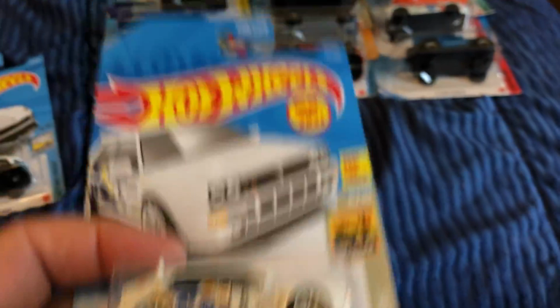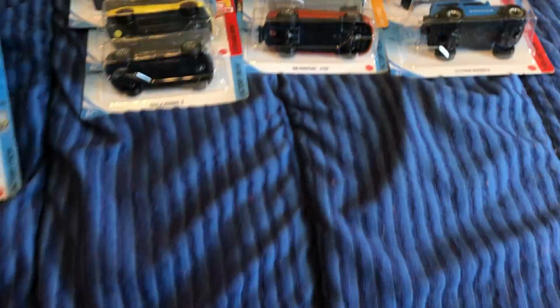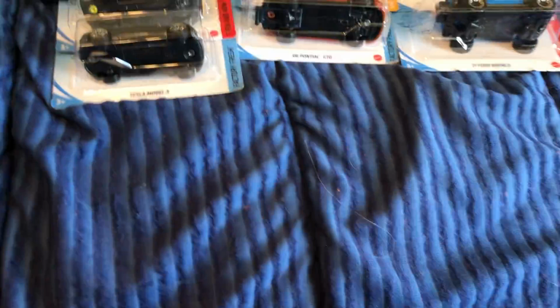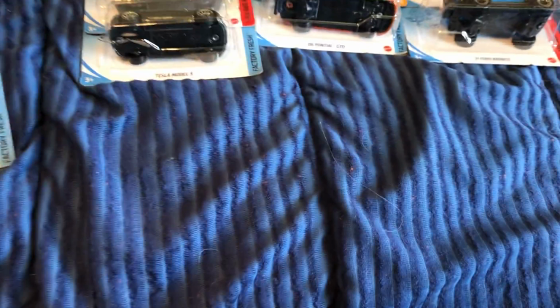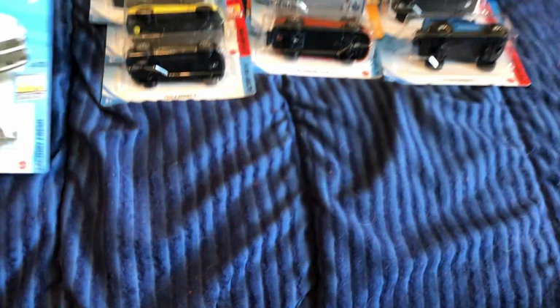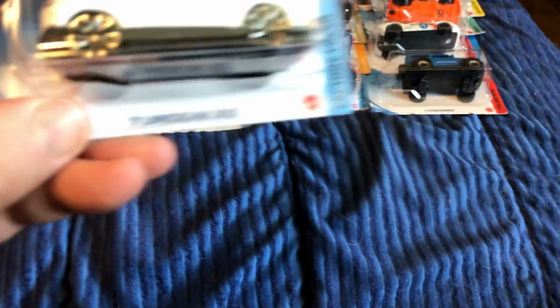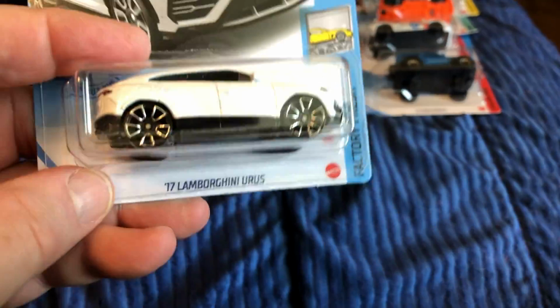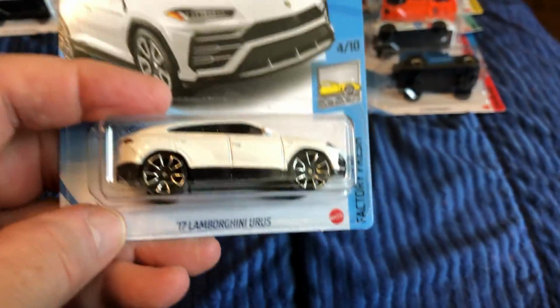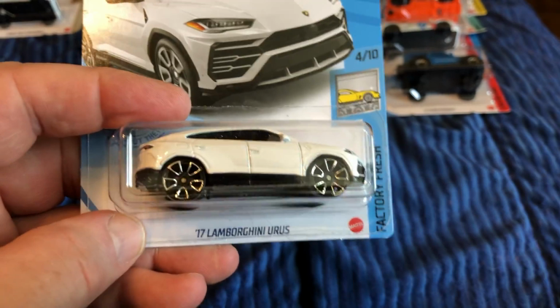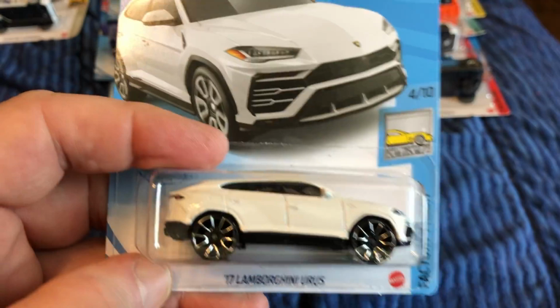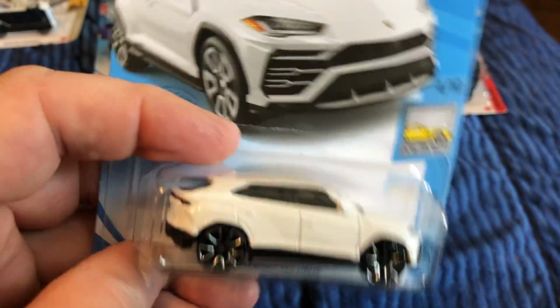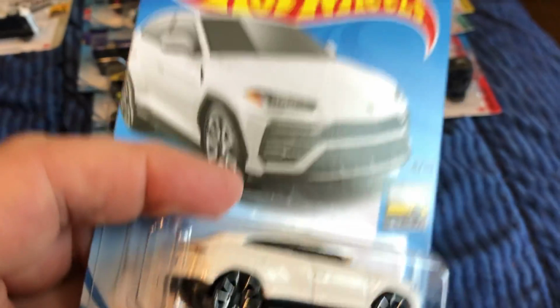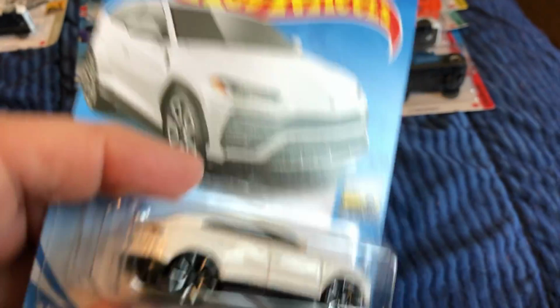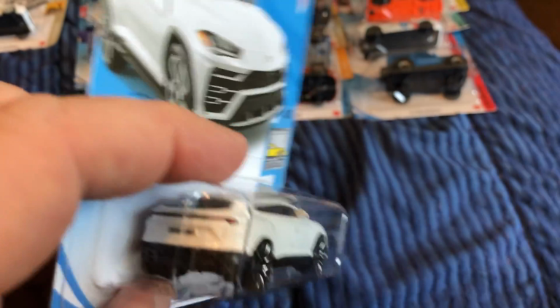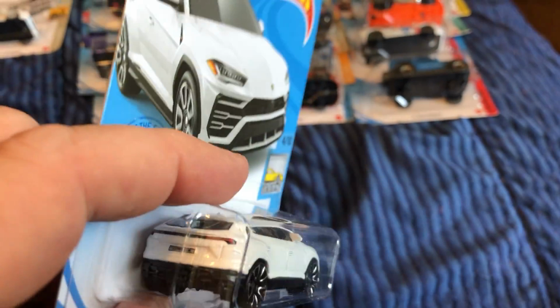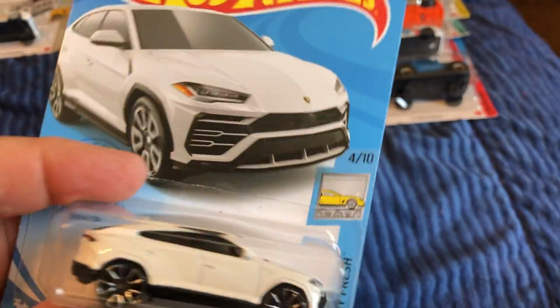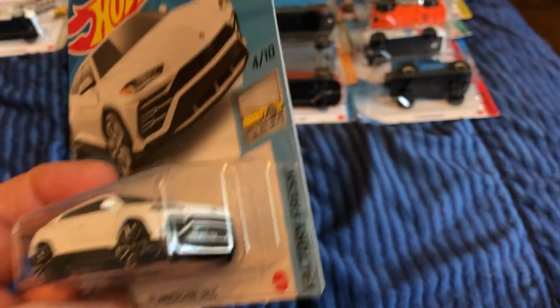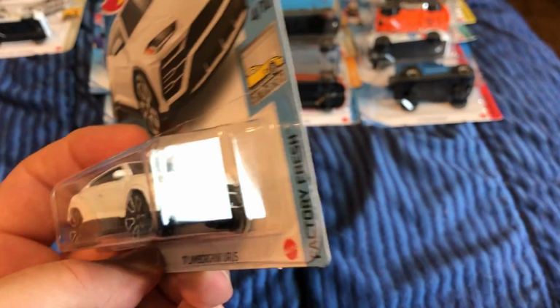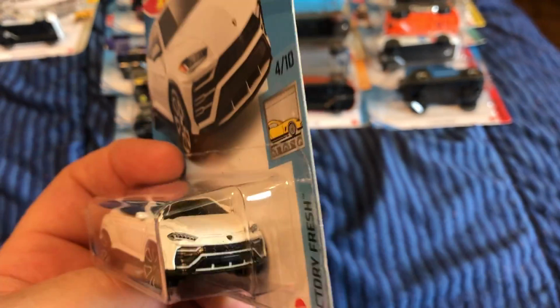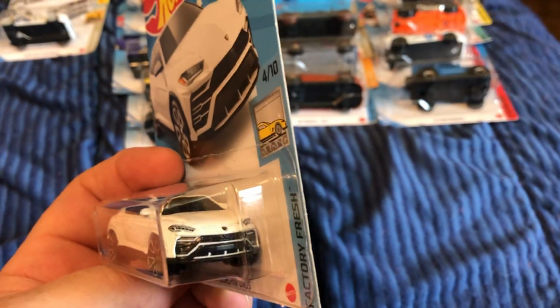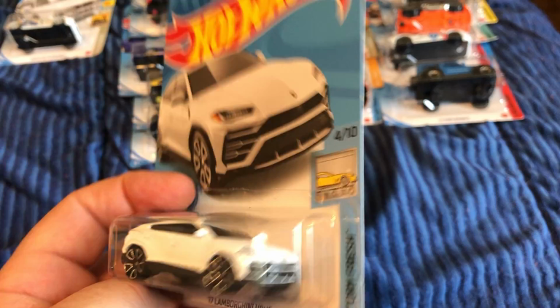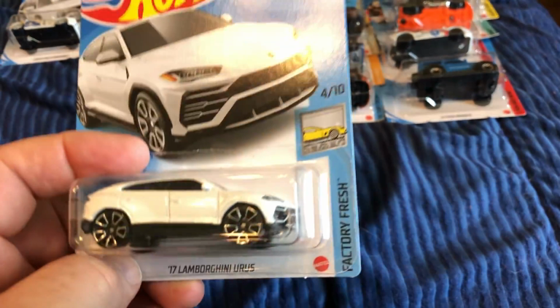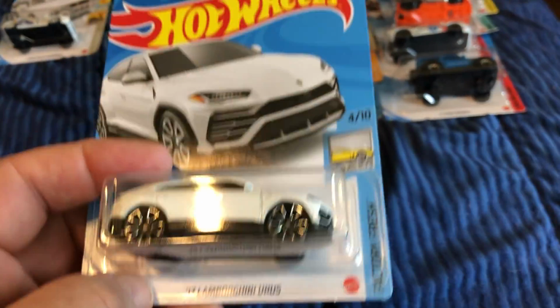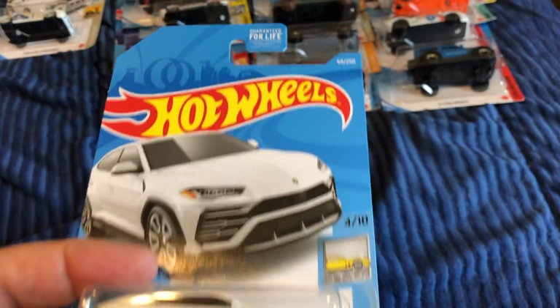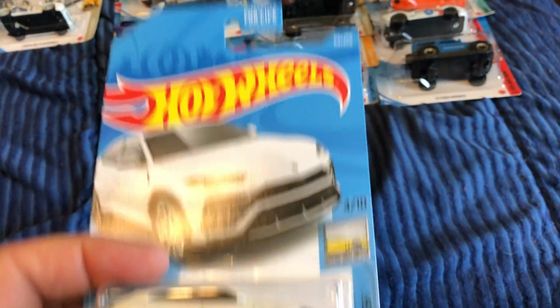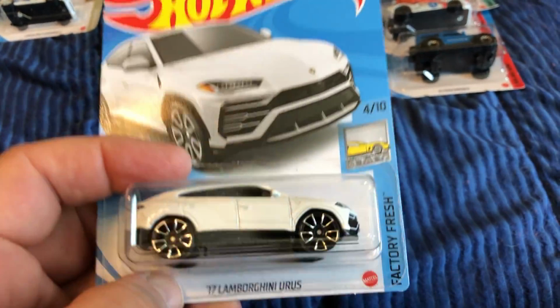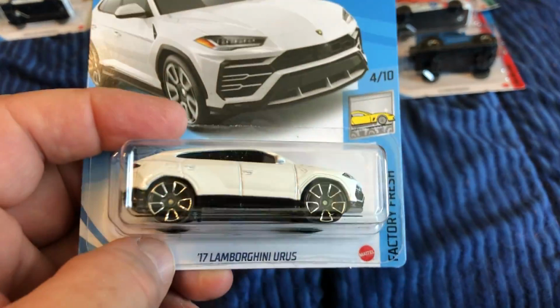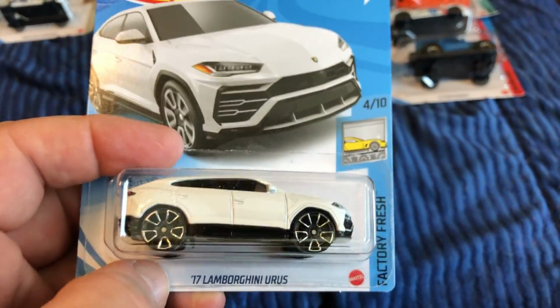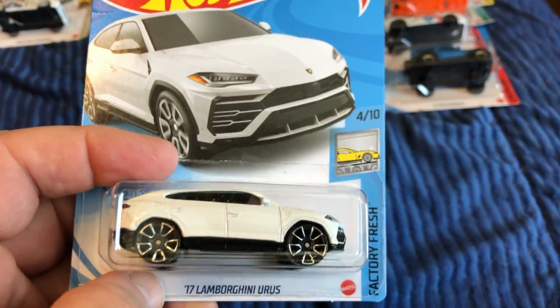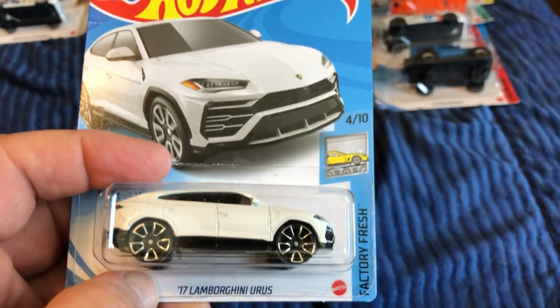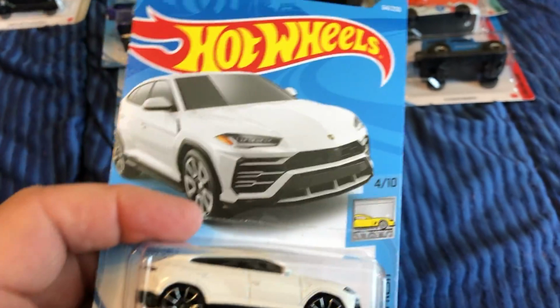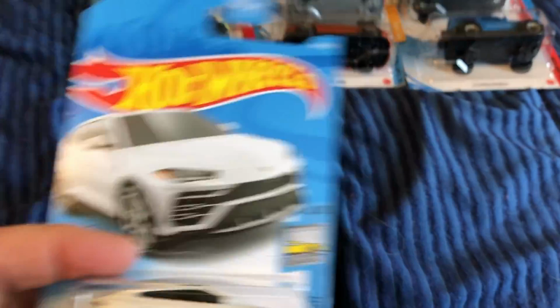Here is the '17 Lamborghini Urus. I think I have a different color variation — I don't think I had white. I'm pretty sure I have a Urus somewhere with the Trap-5 wheels.